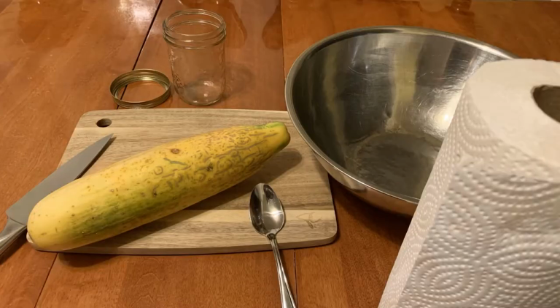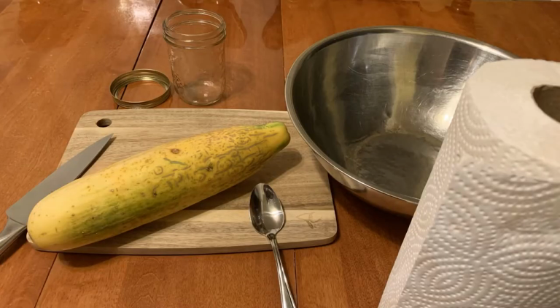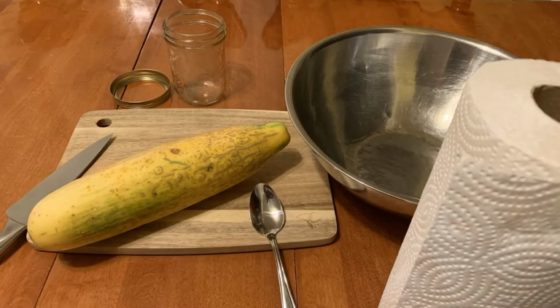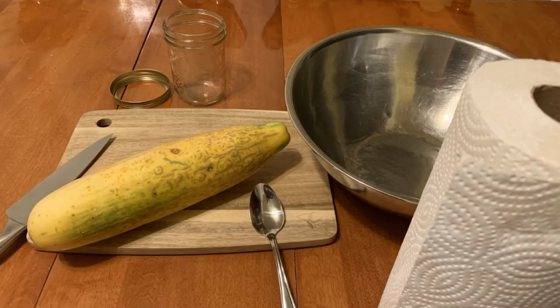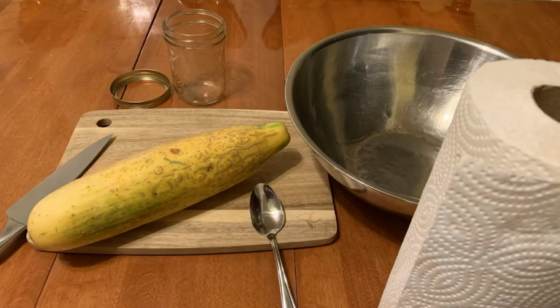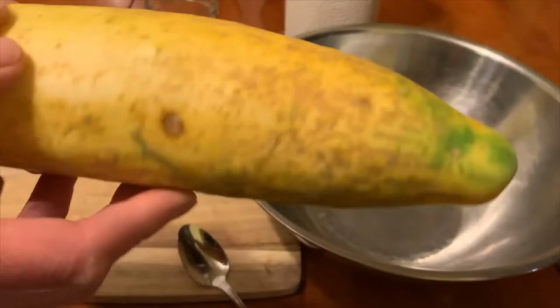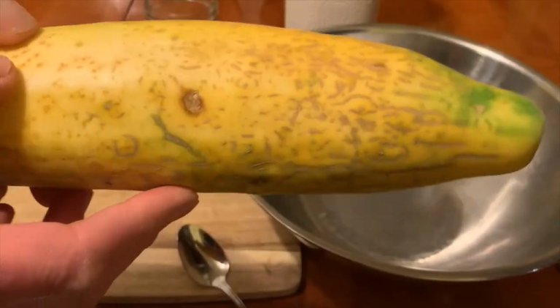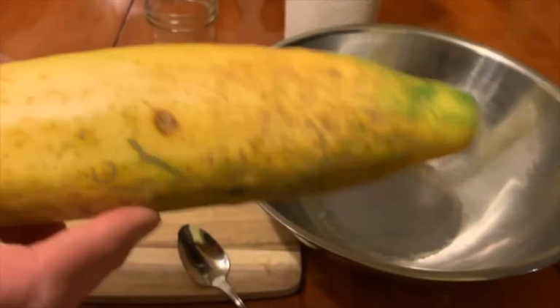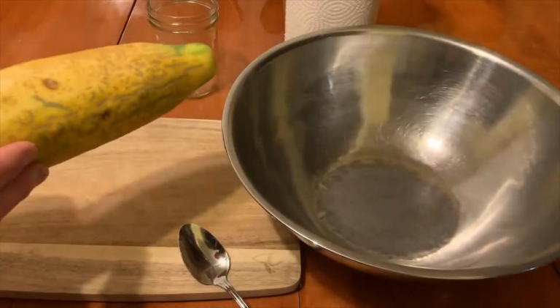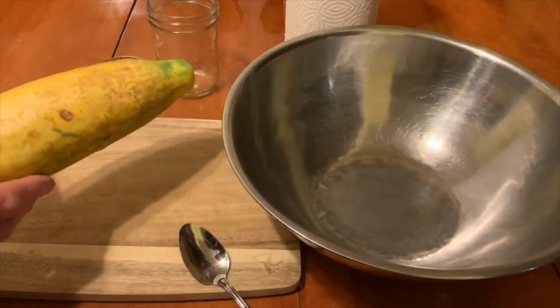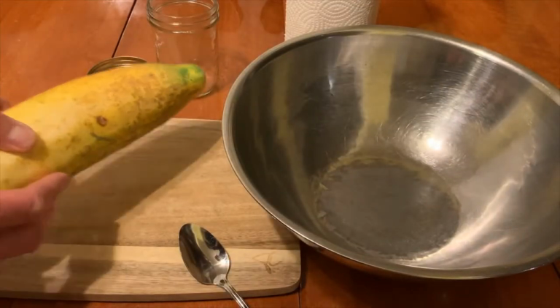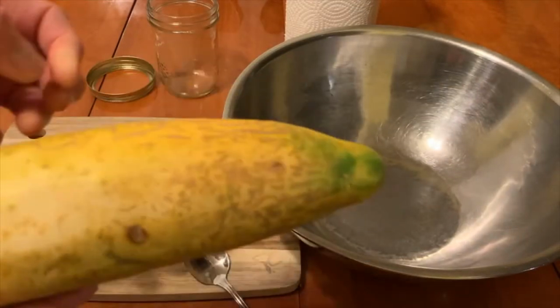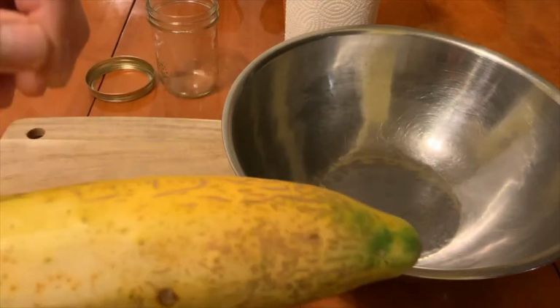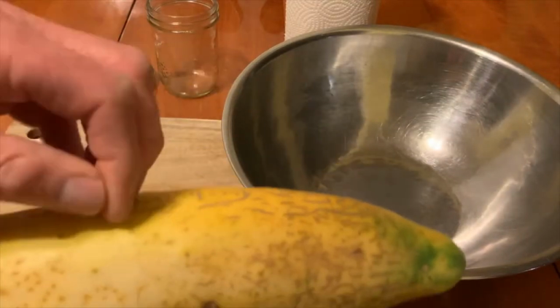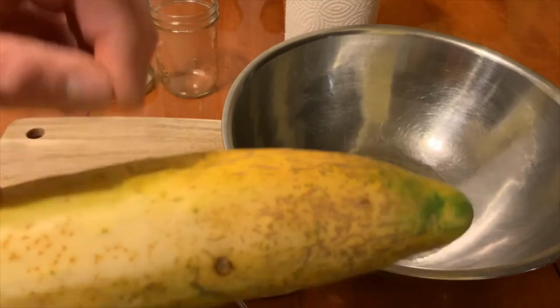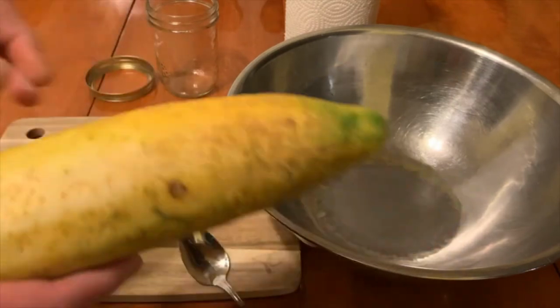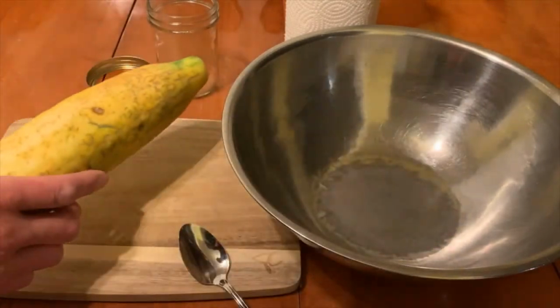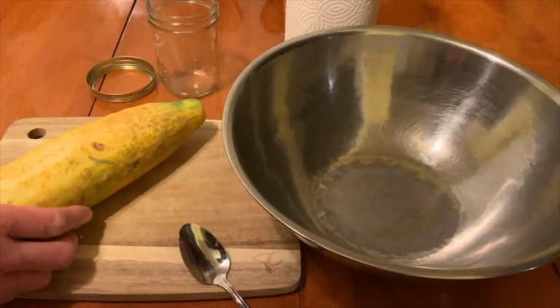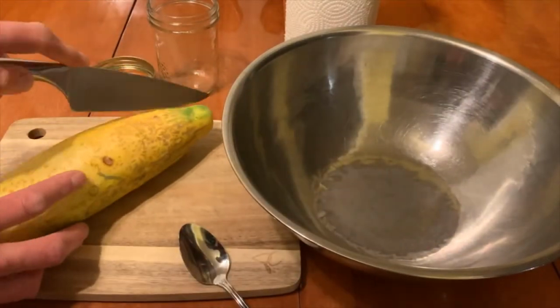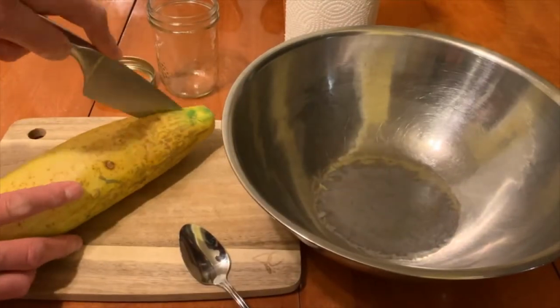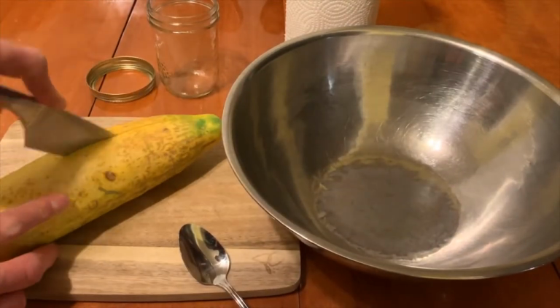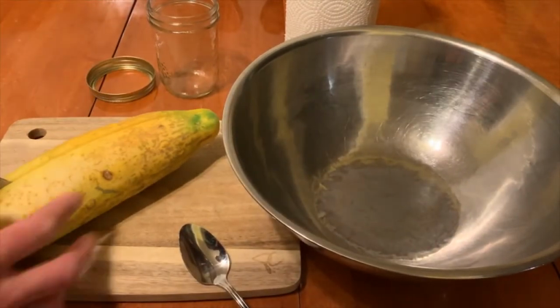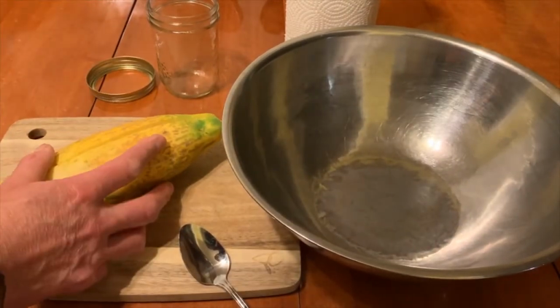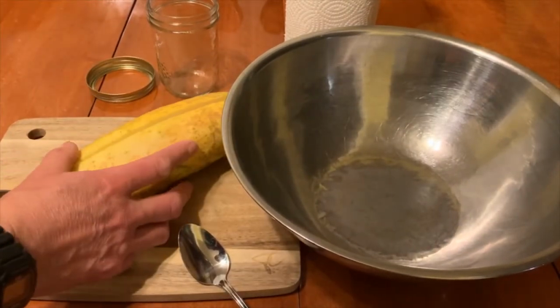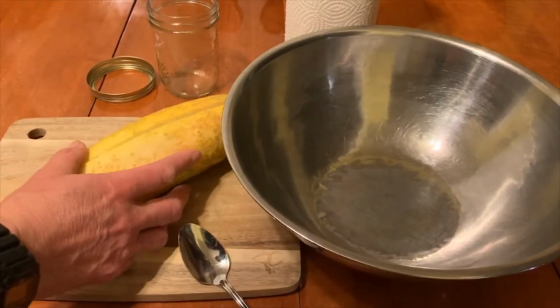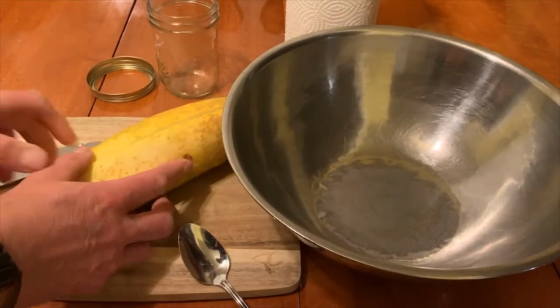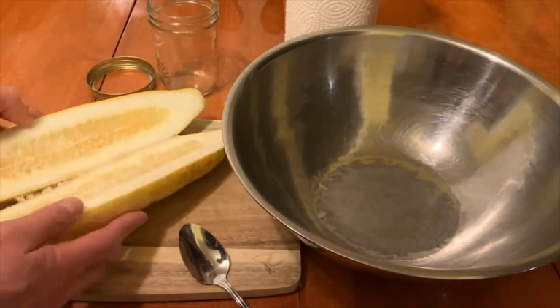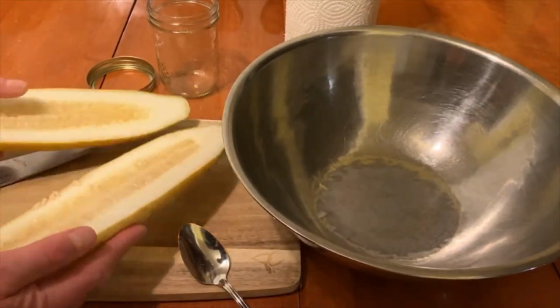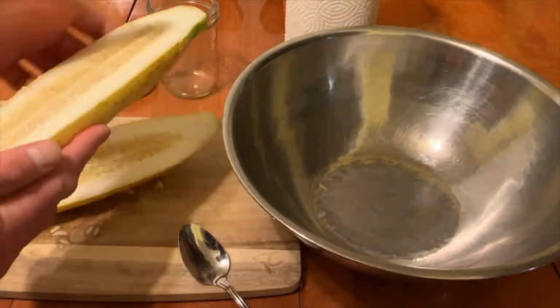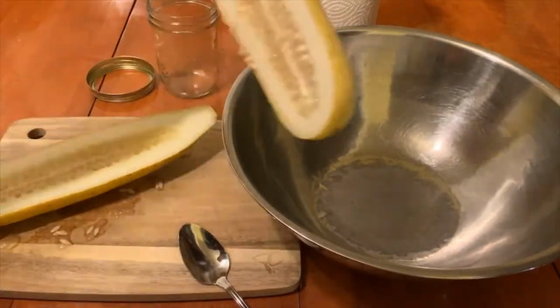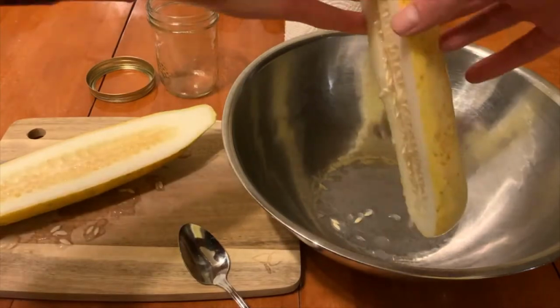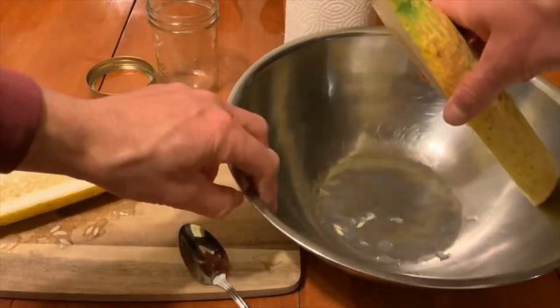When the cucumber is a golden color and sounds hollow, simply slice the cucumber lengthwise and scoop out the seeds with their surrounding juices into a bowl.